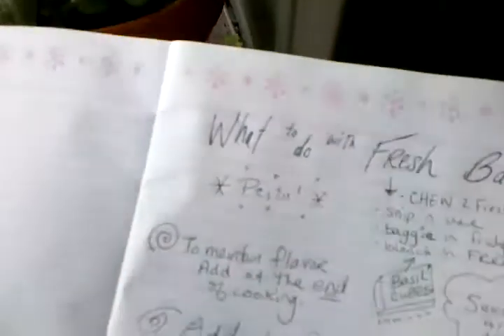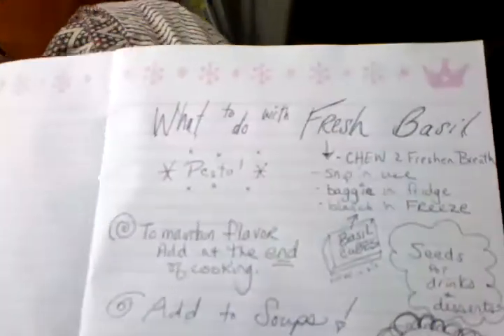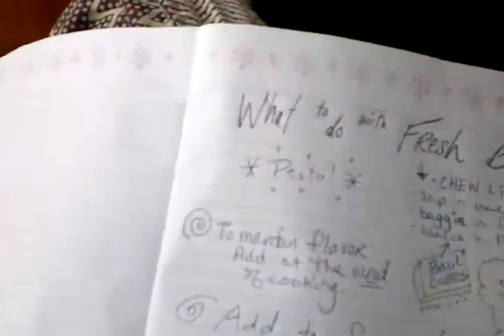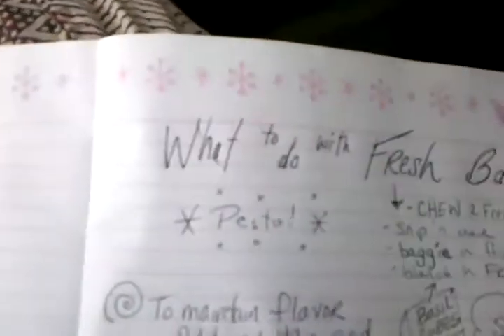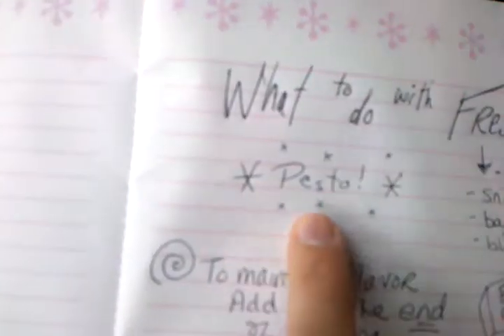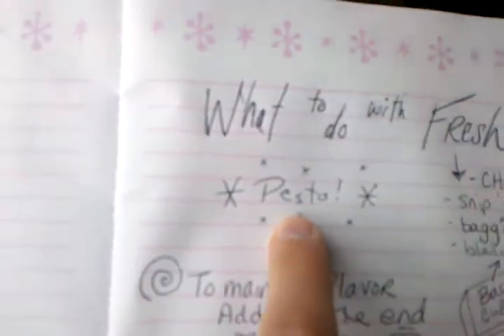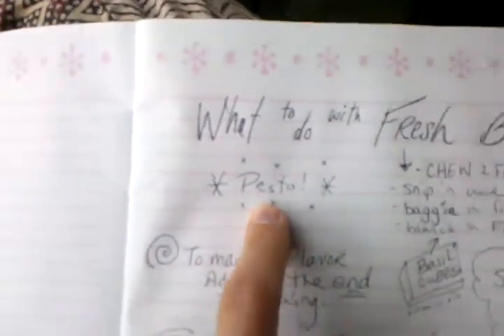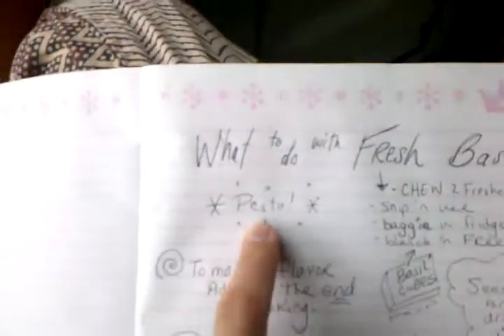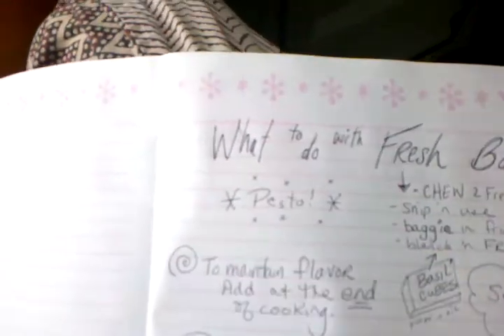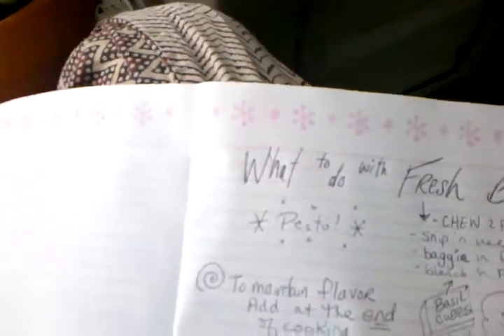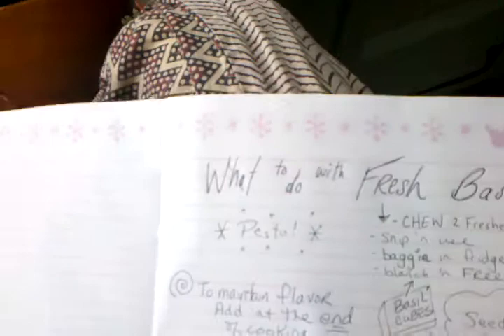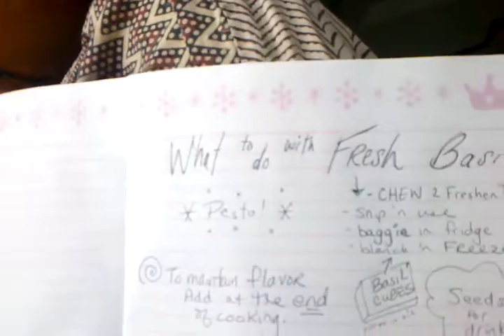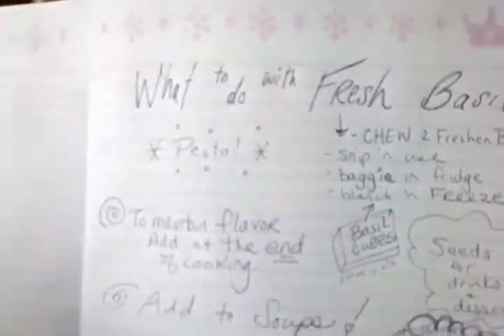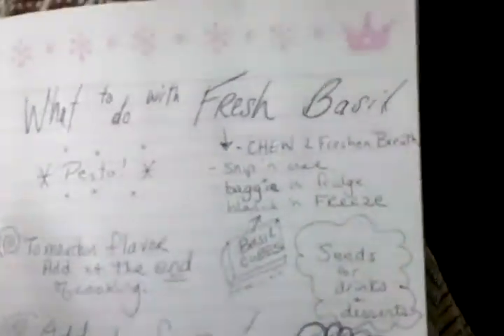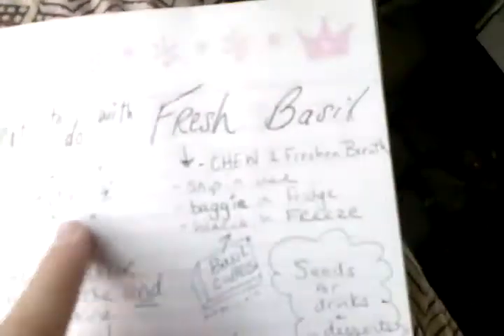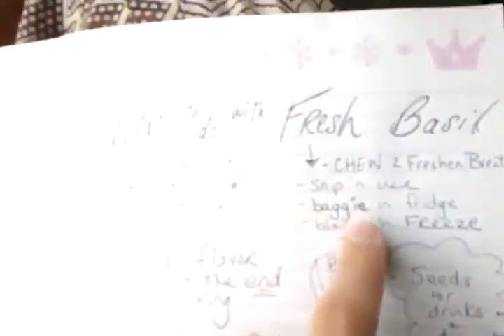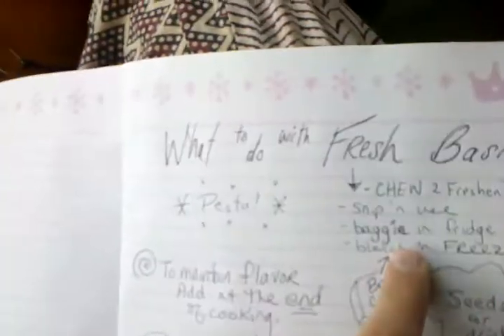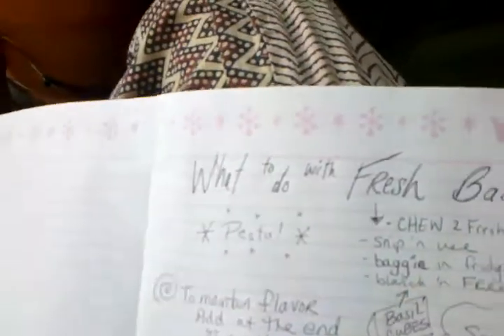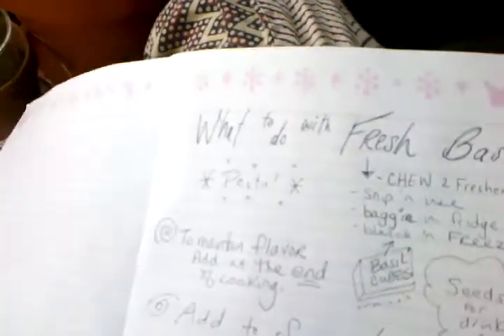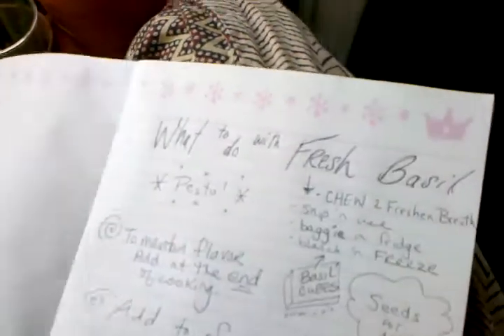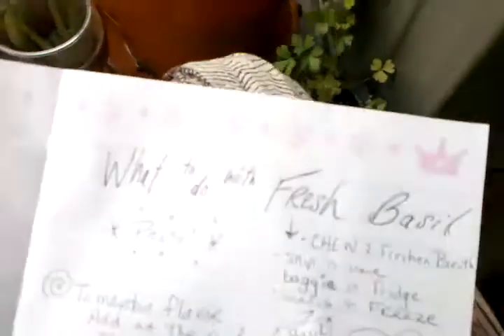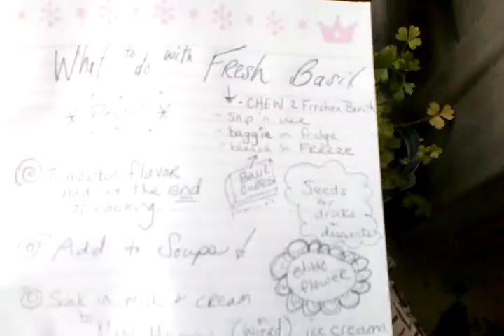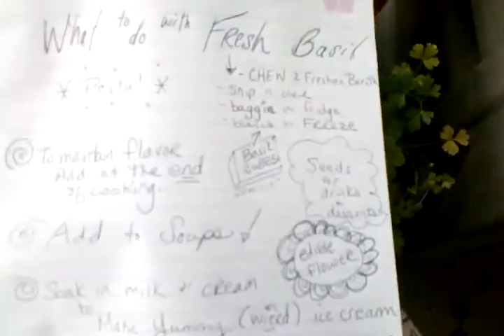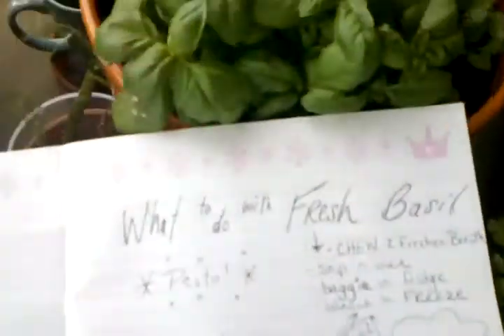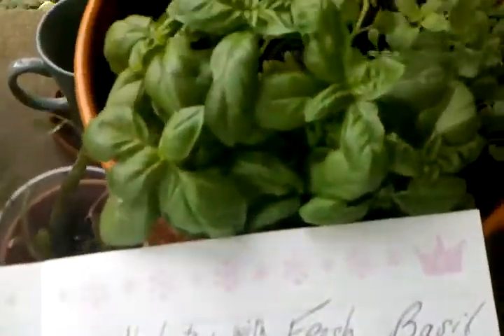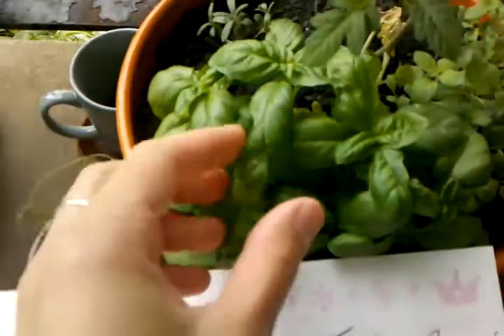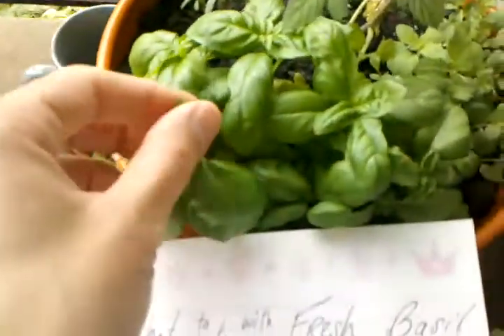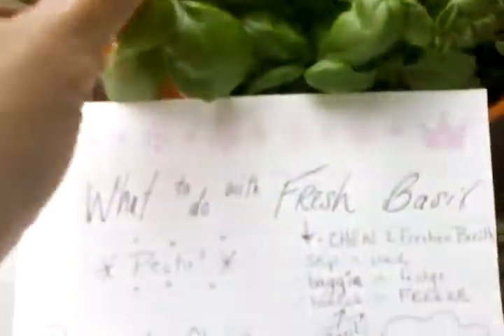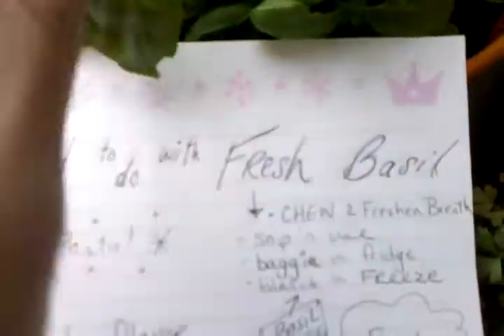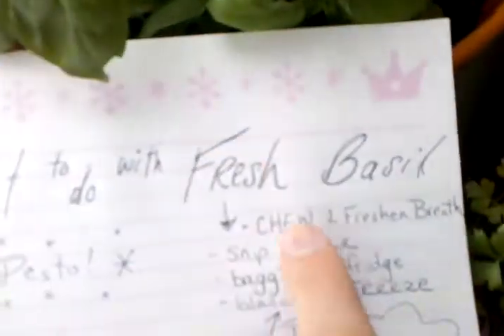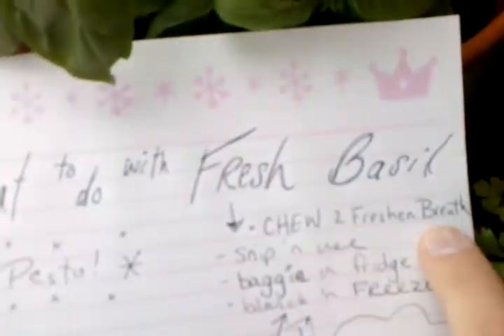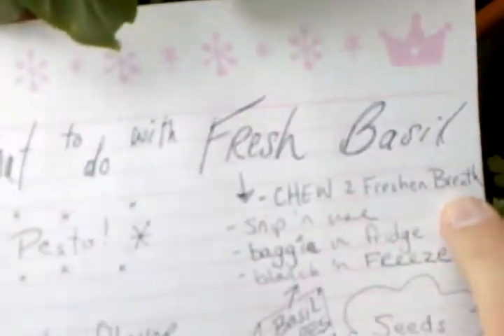The first and obvious thing is to make pesto, and you can Google that and find a million recipes. Some other interesting things I found to do with basil: you could just pinch it off and chew it to freshen your breath.